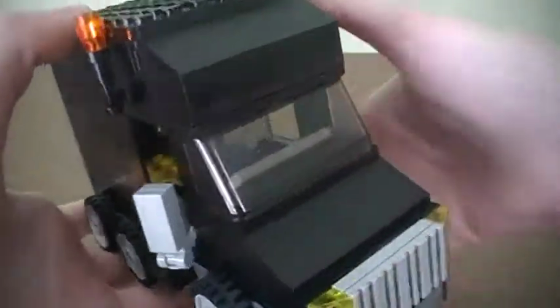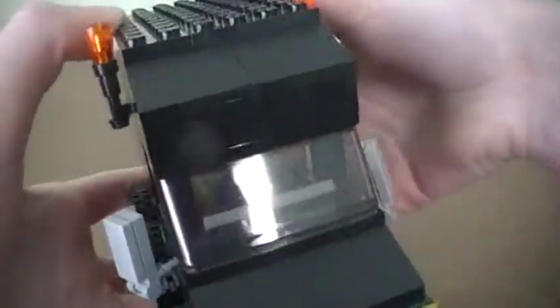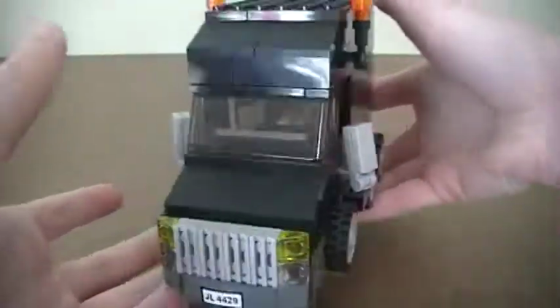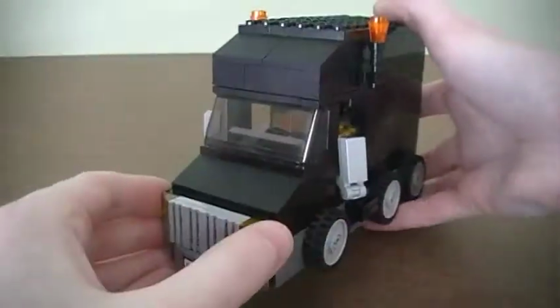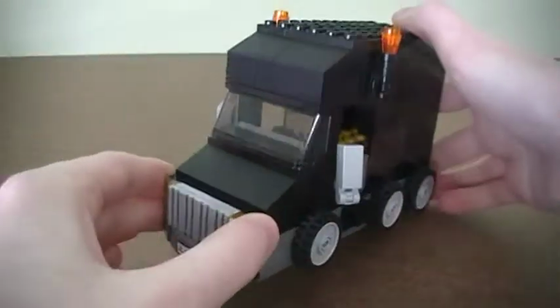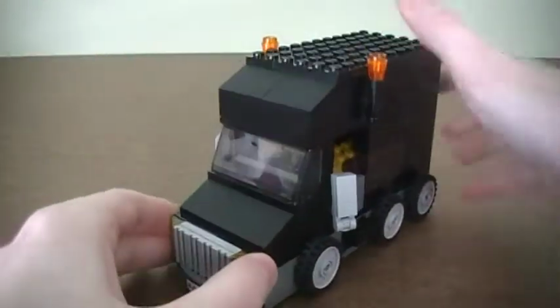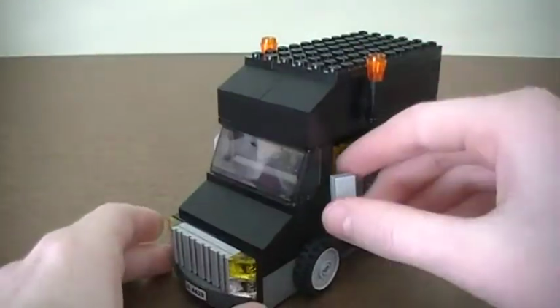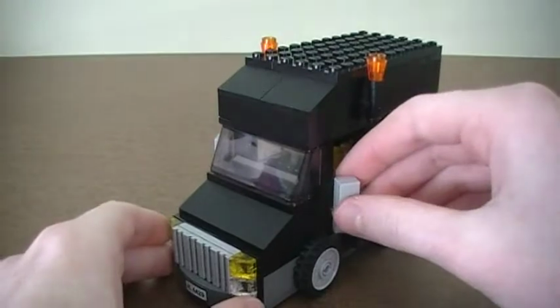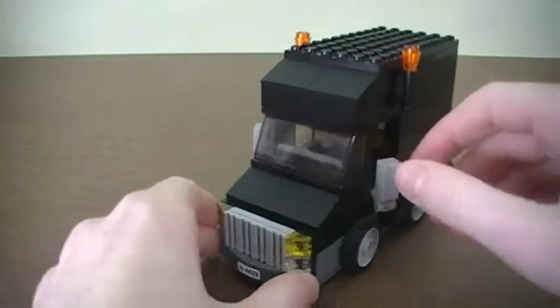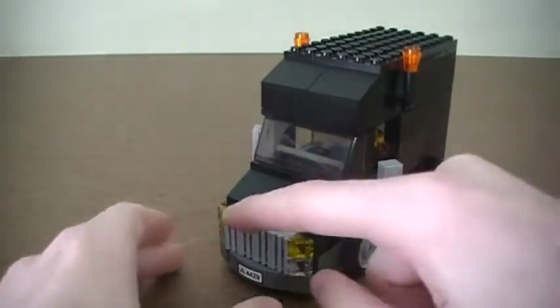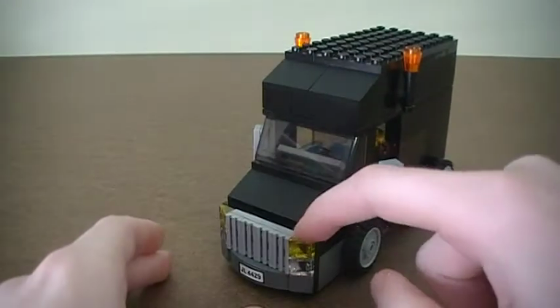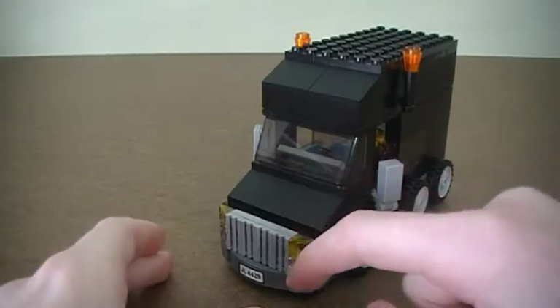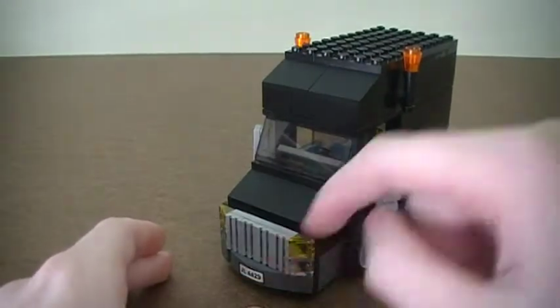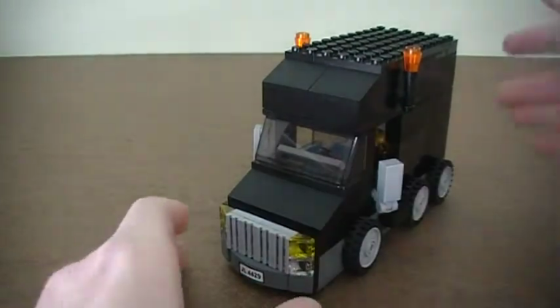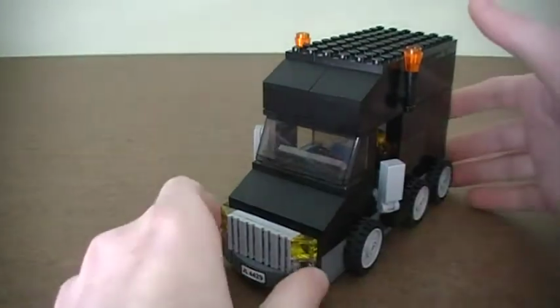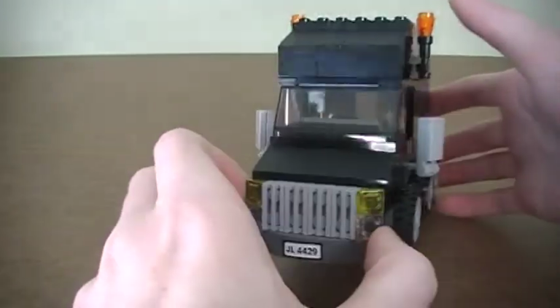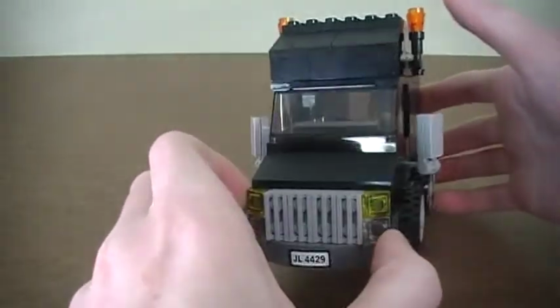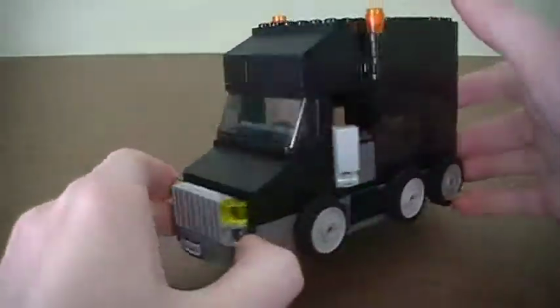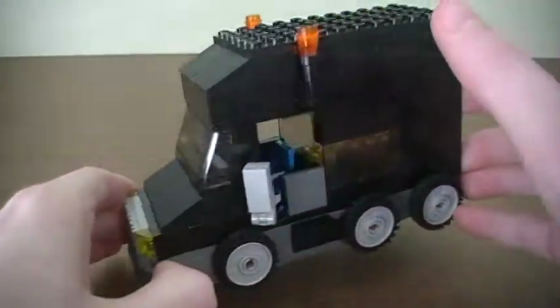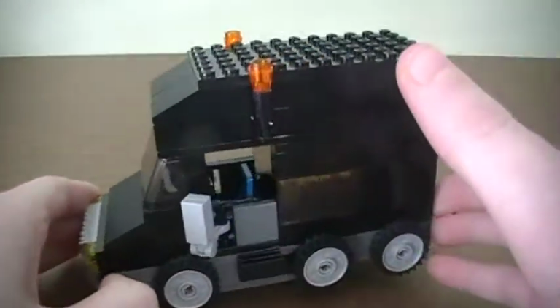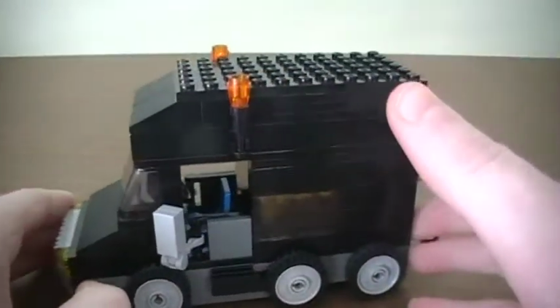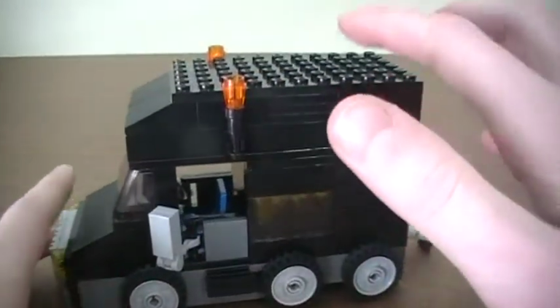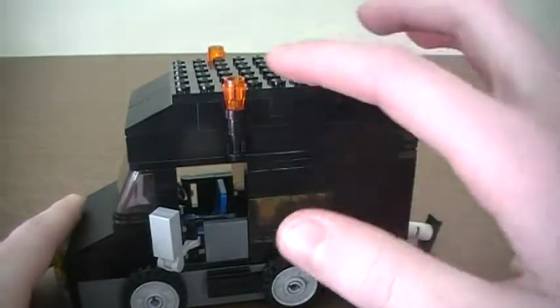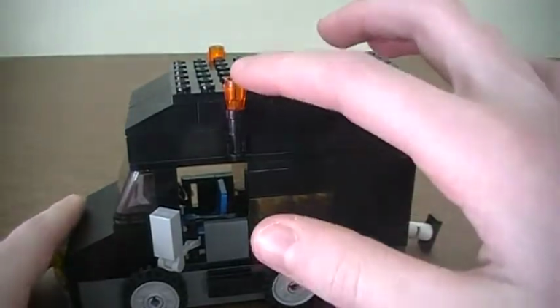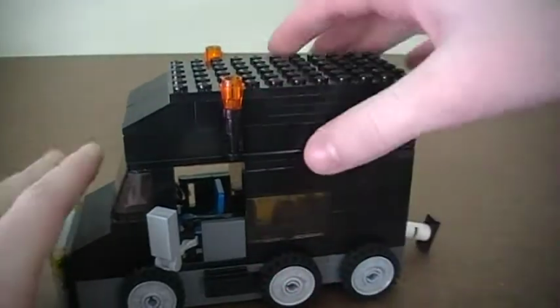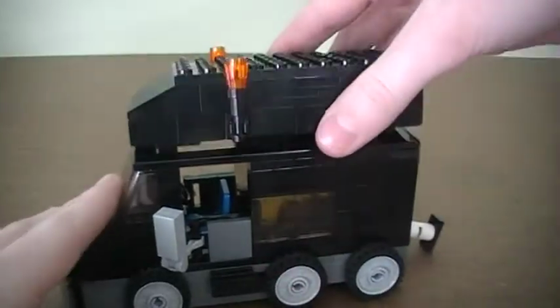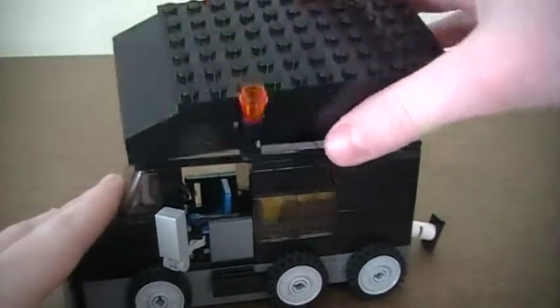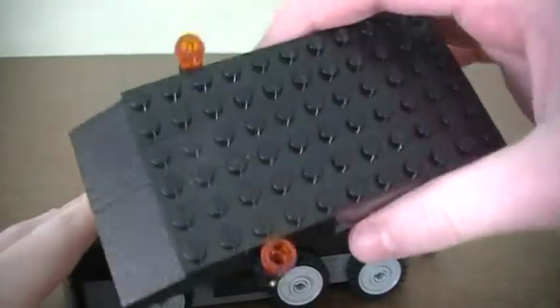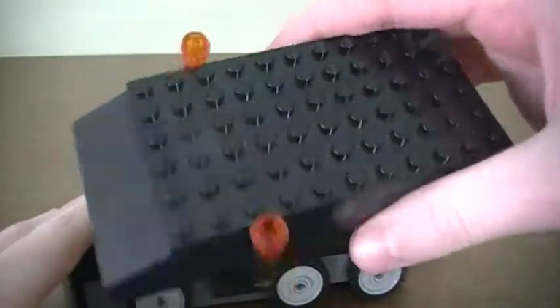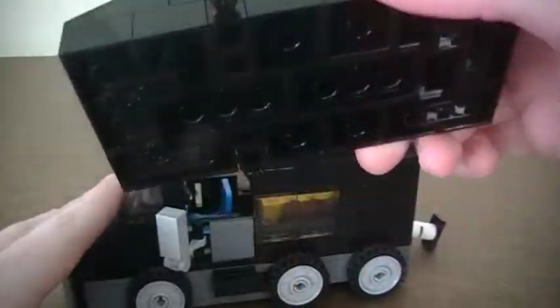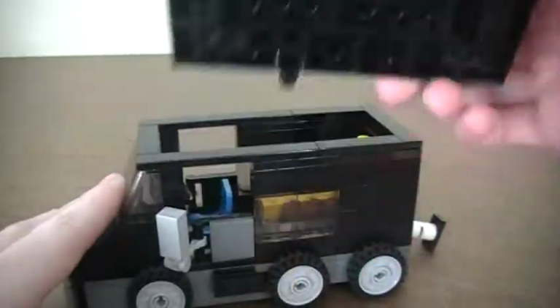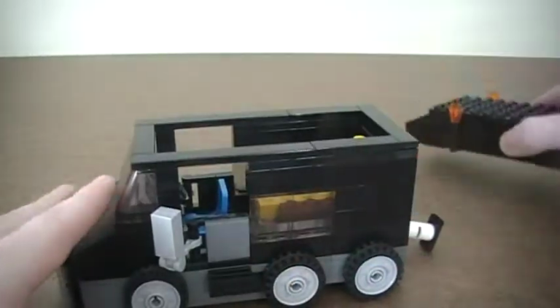I really like how I made the front here — it's like the large grills and the lights and the license plate and everything. It just looks really nice. And the roof here, I put these little lights on it. And I just take it off.